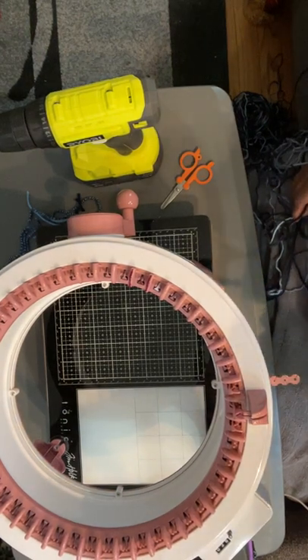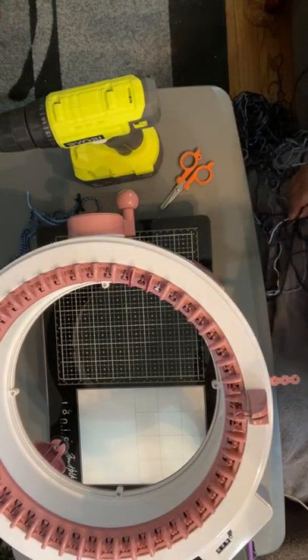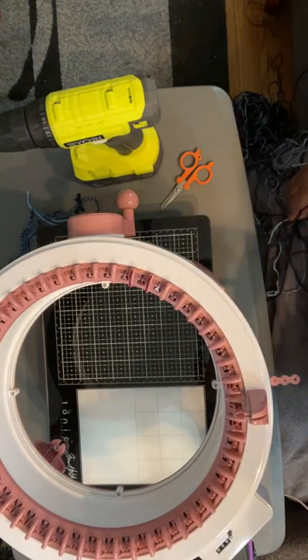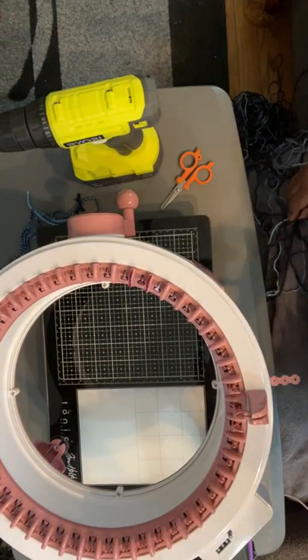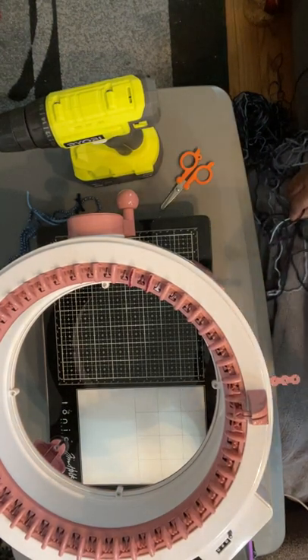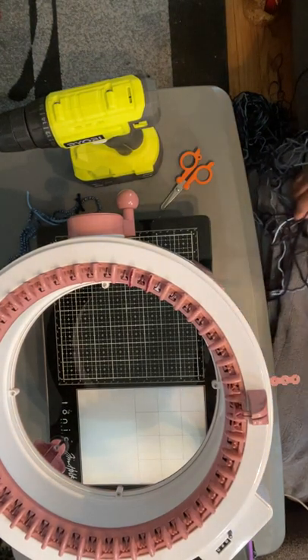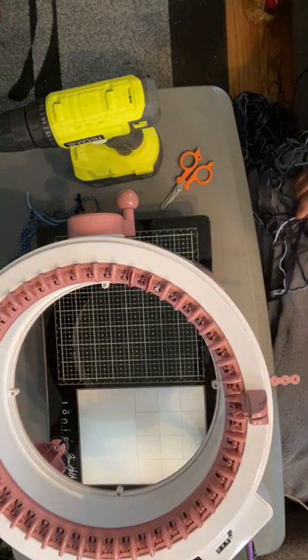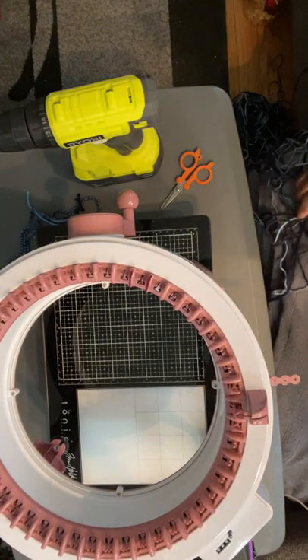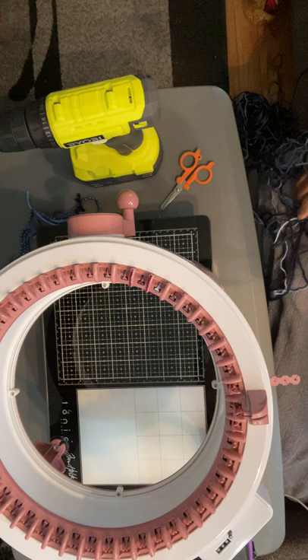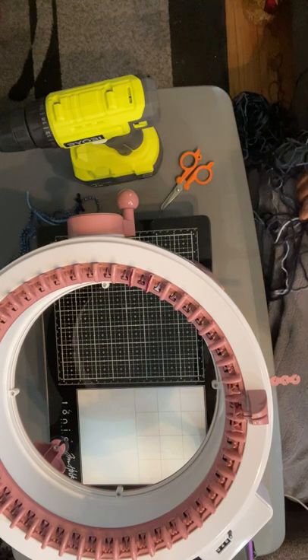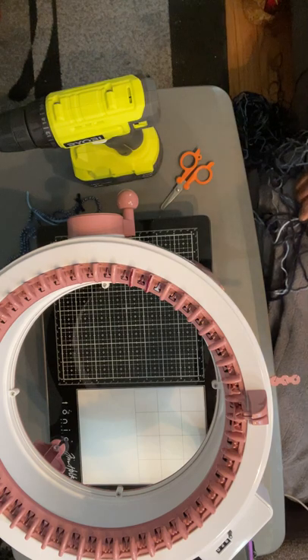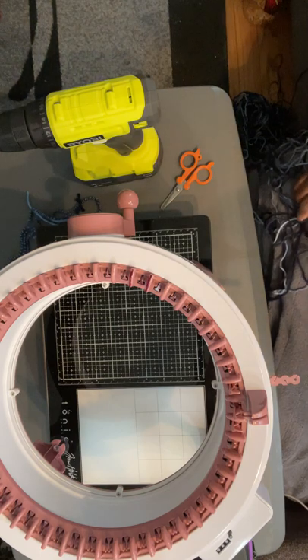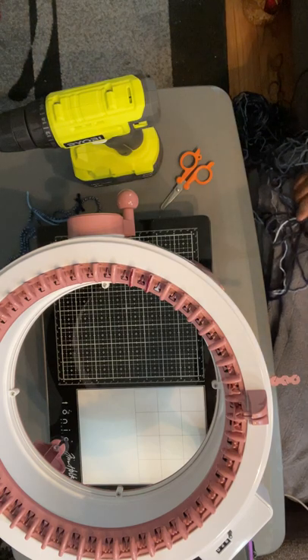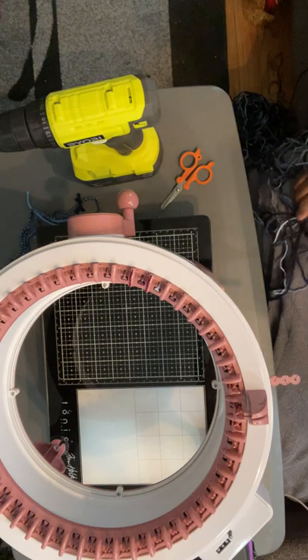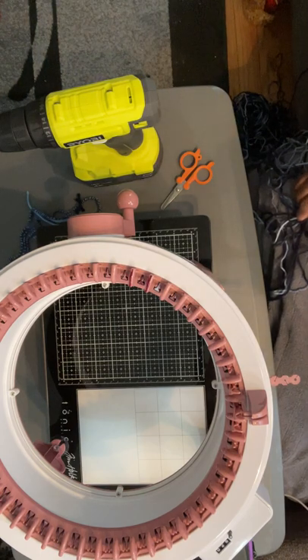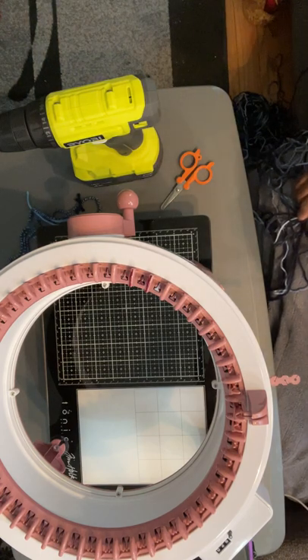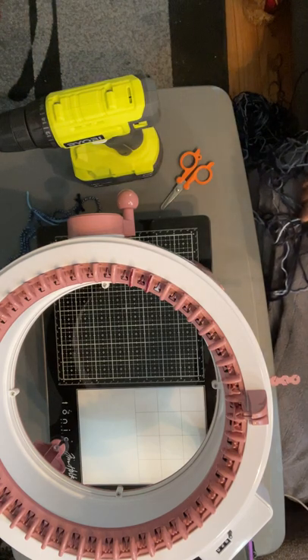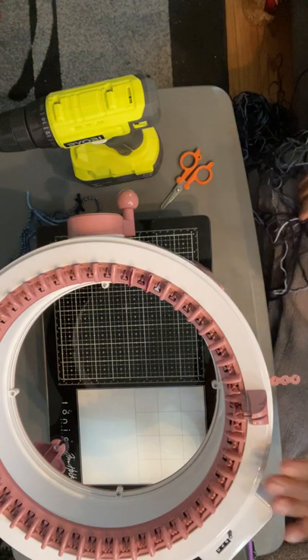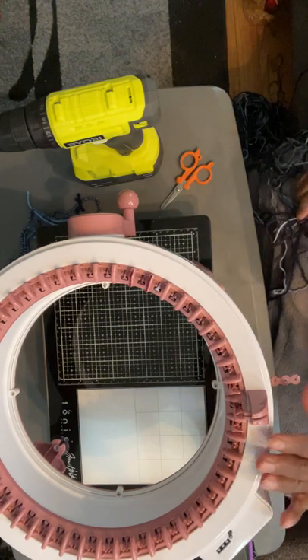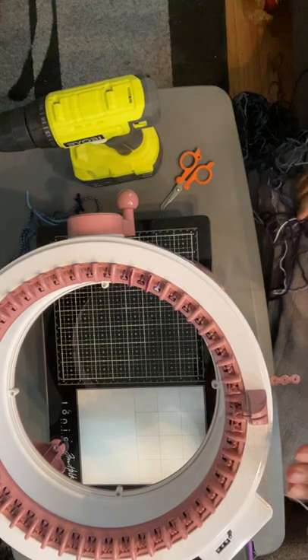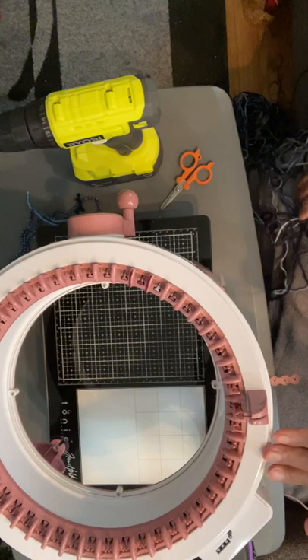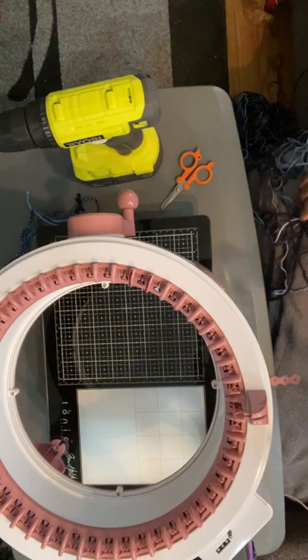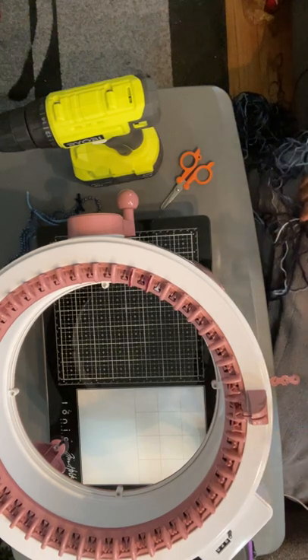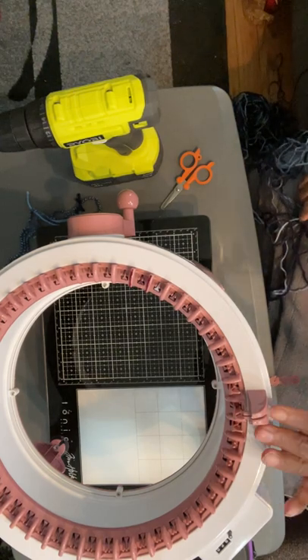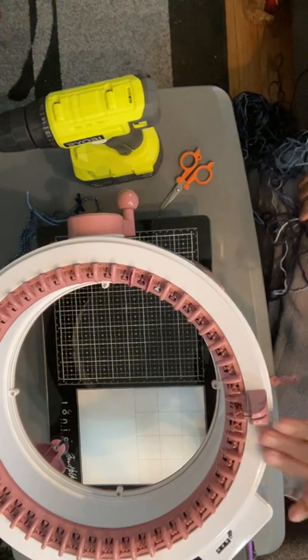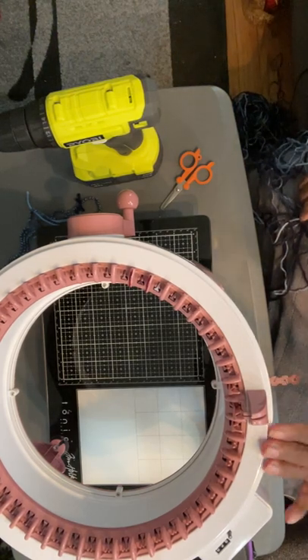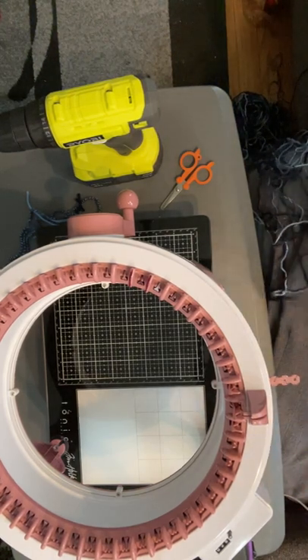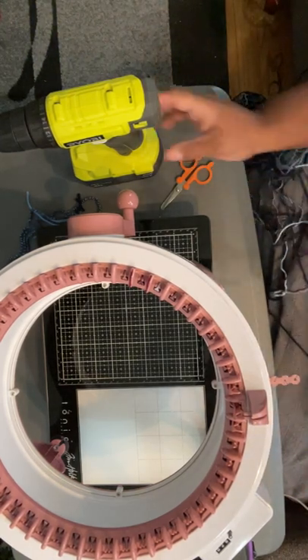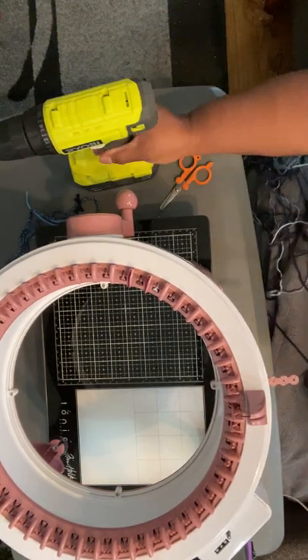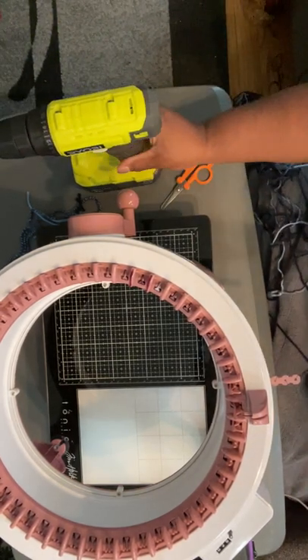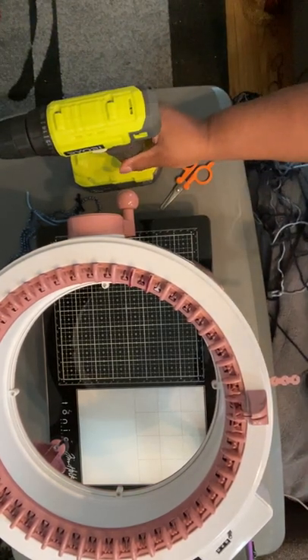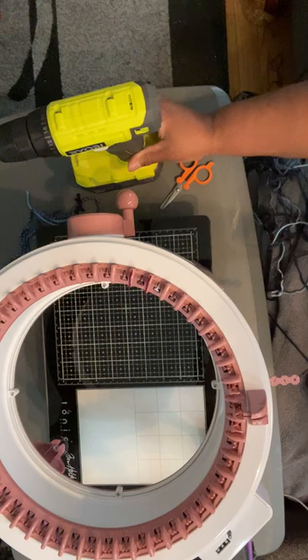Hello, hello, hello everybody. This is Dr. Schneef, Early Your Craft Doctor, and I'm here with another video. I want to show you how I use my Sentro machine with my Rurobi drill.